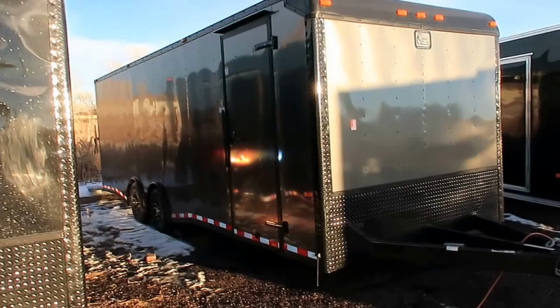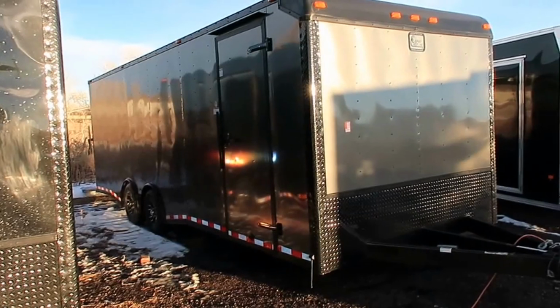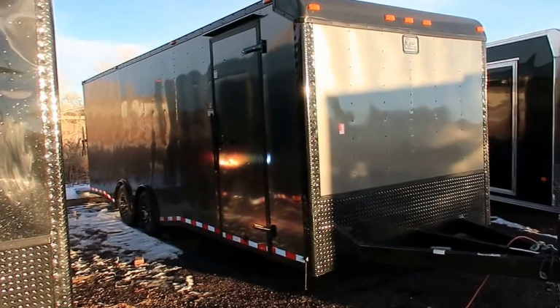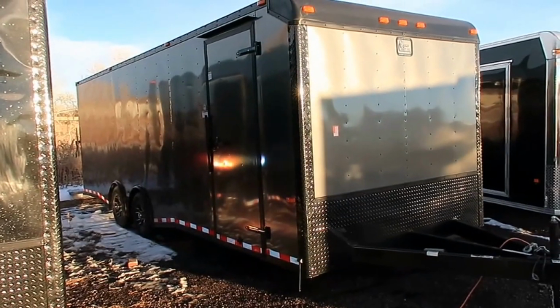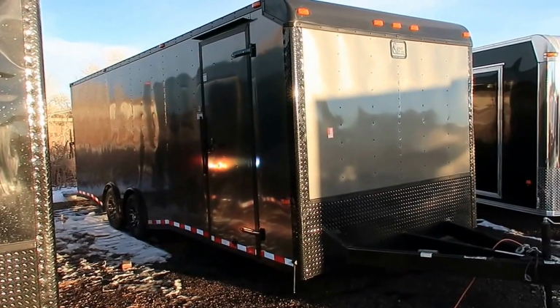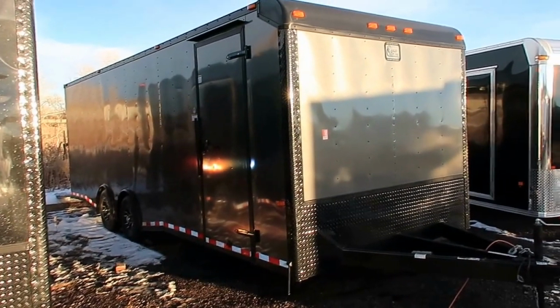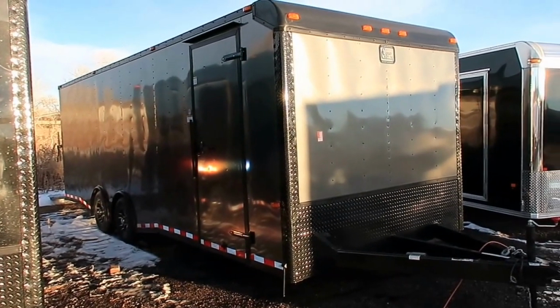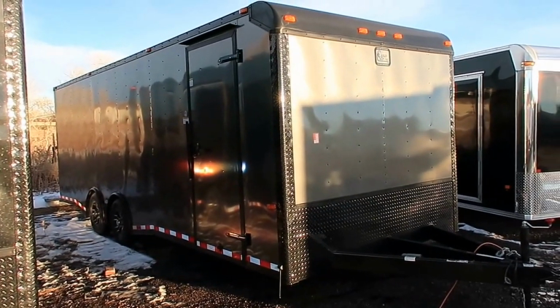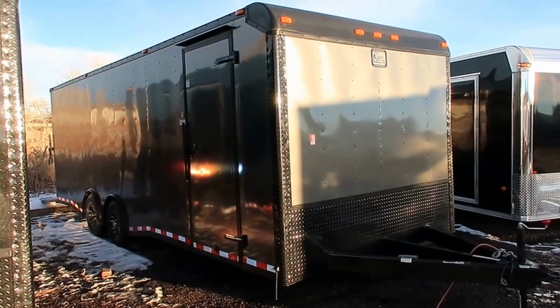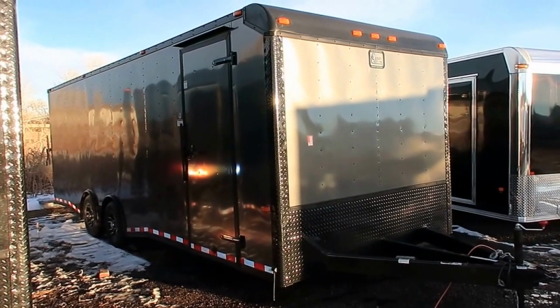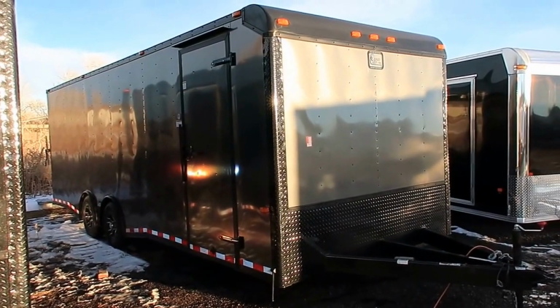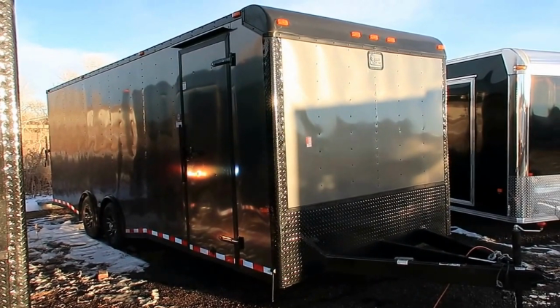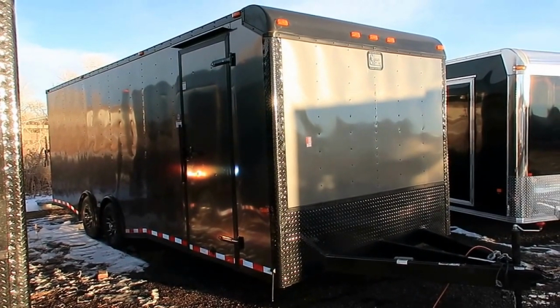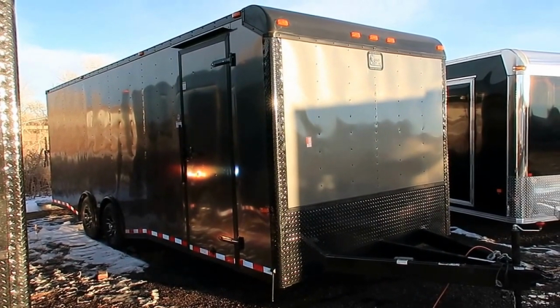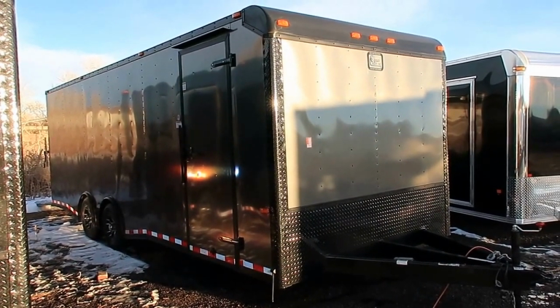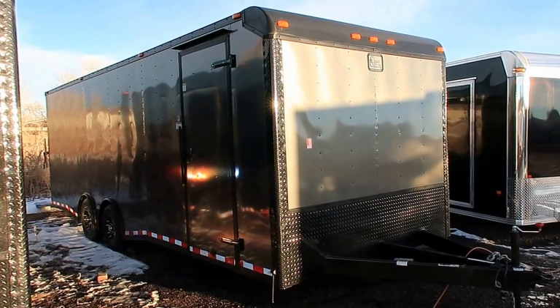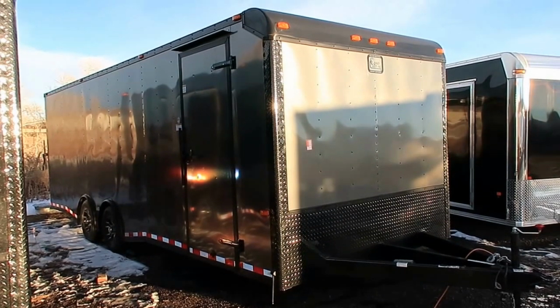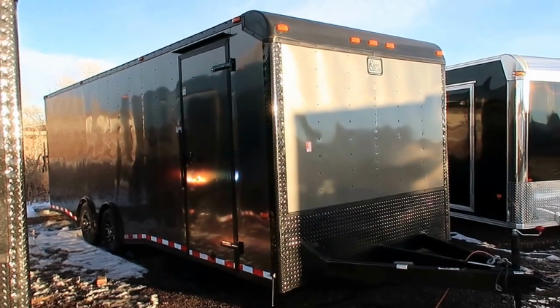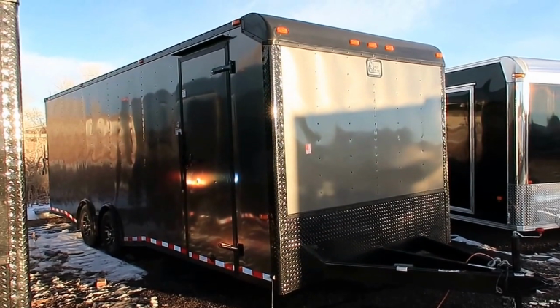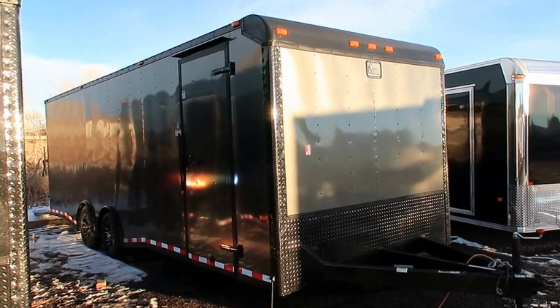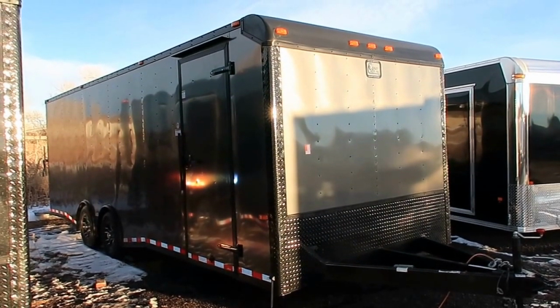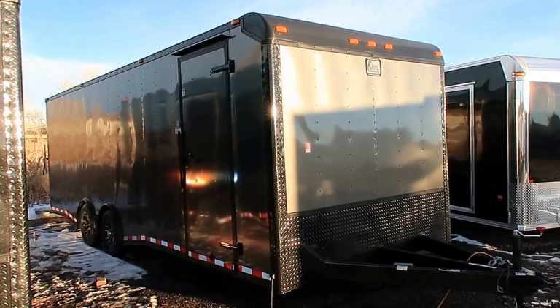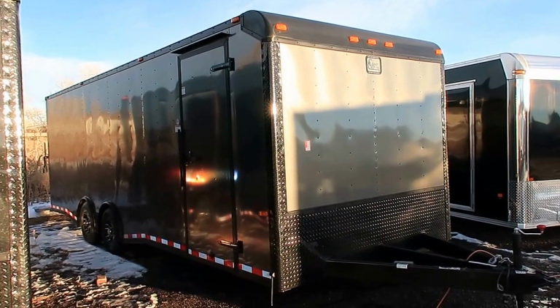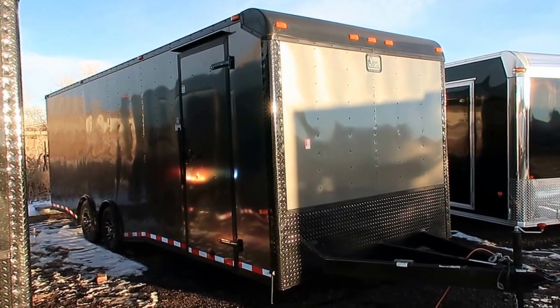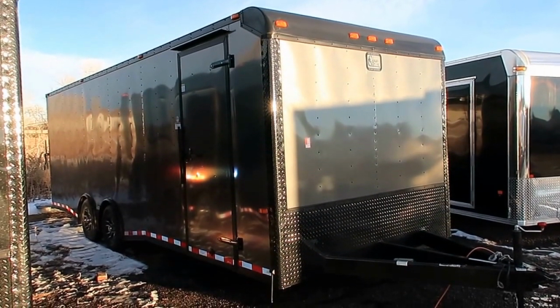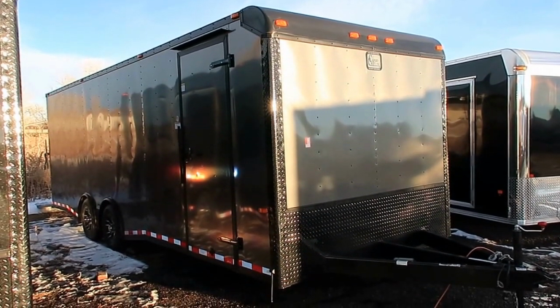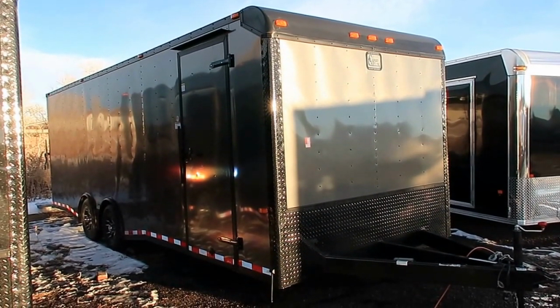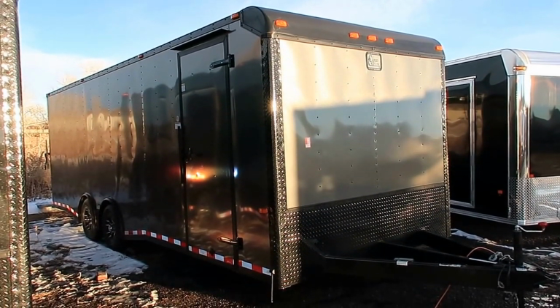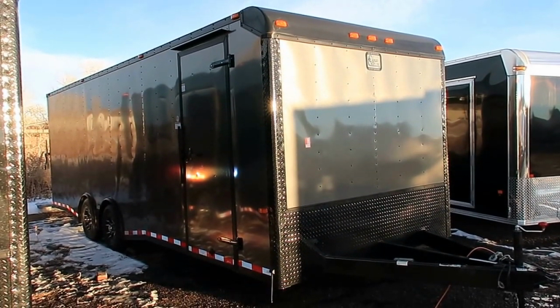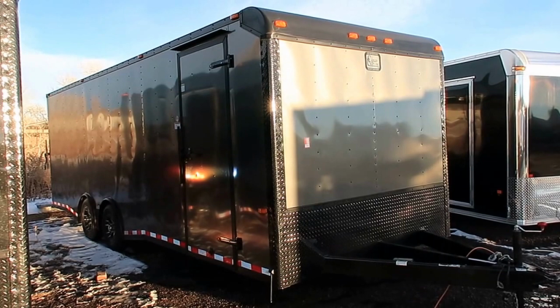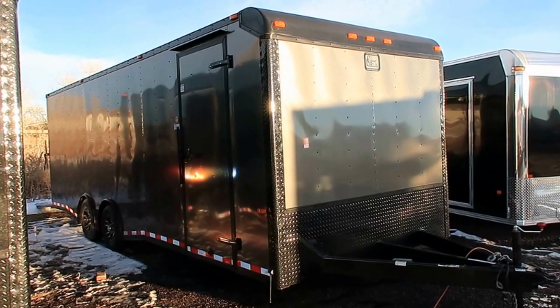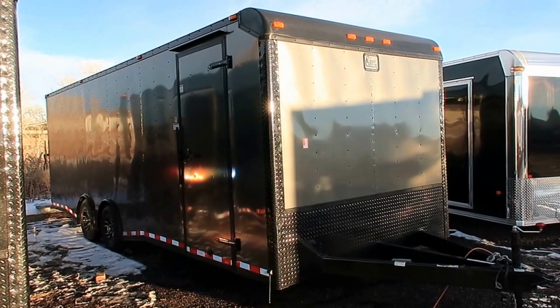Hey everybody, it's Colorado Trailers. Wanted to show you guys one of the 8.5x24 spread axles we just got in stock. This is a 2017 Cargo Craft 8.5x24 dragster with the spread axle option.